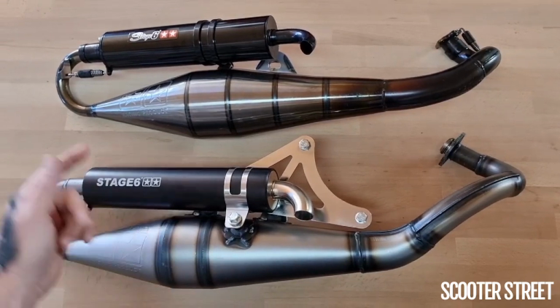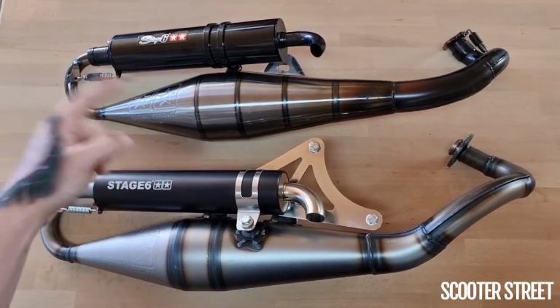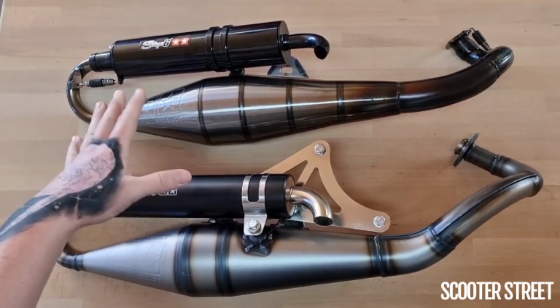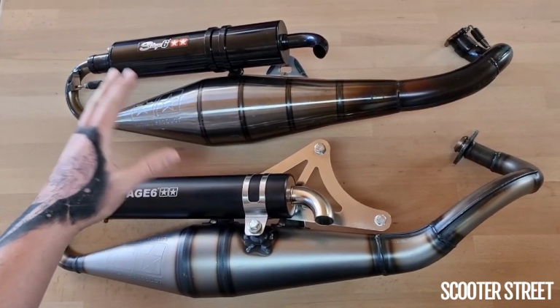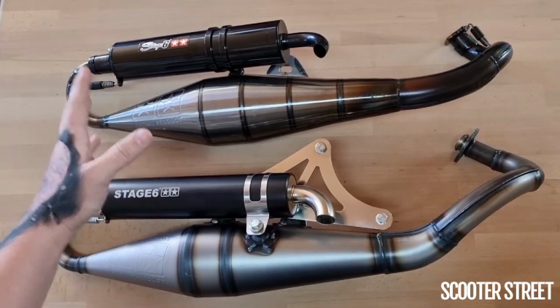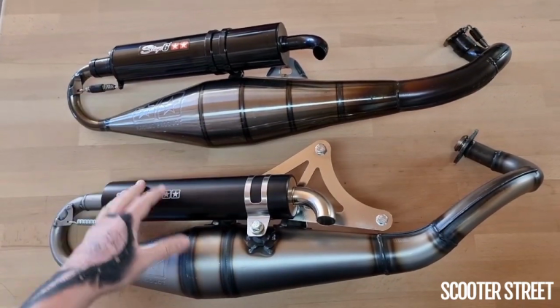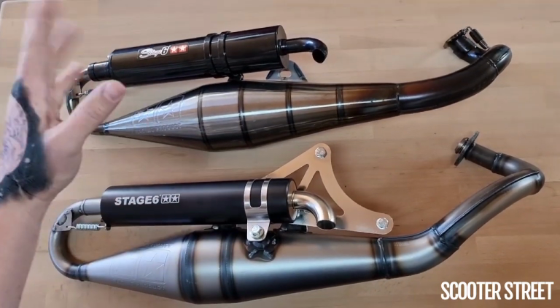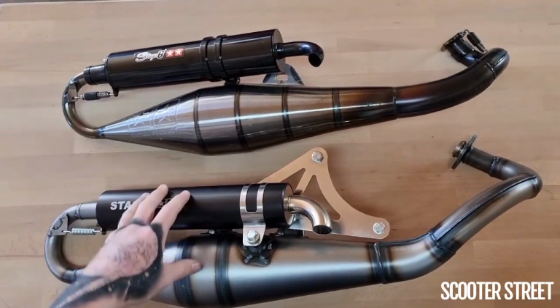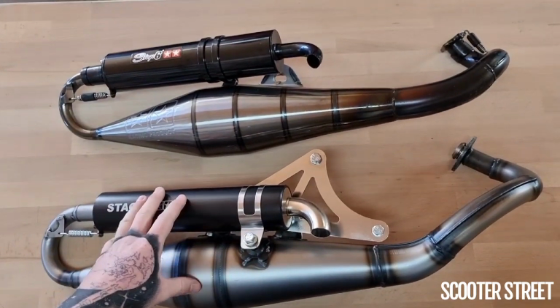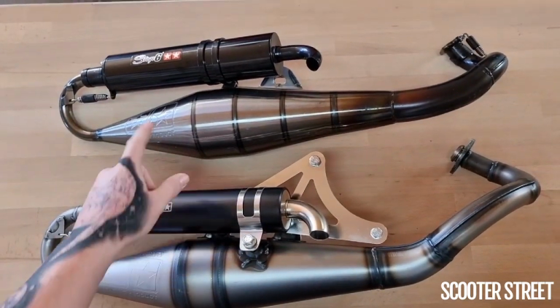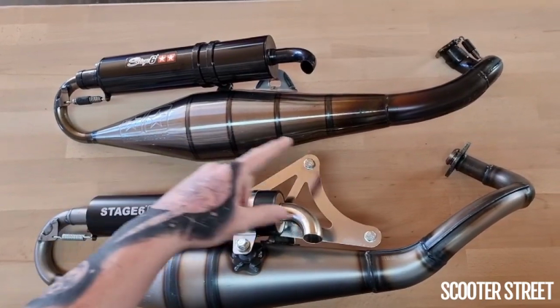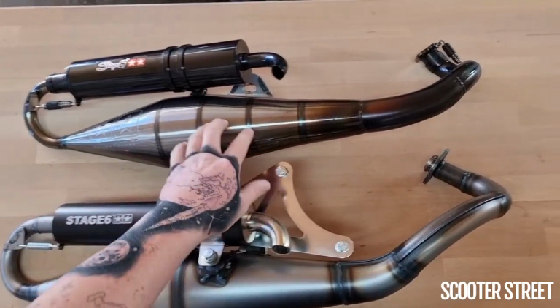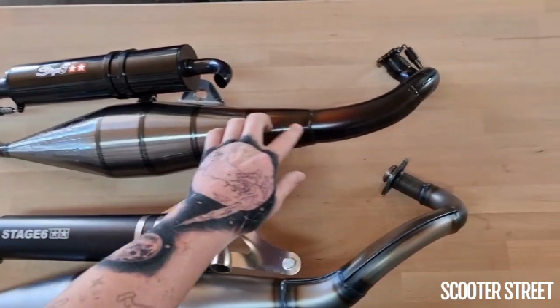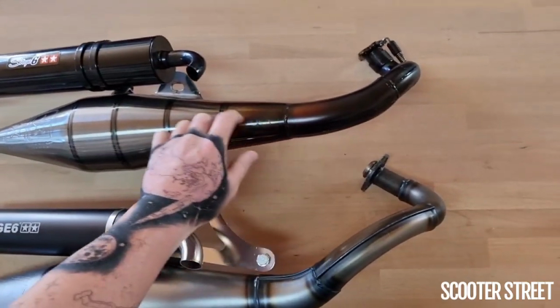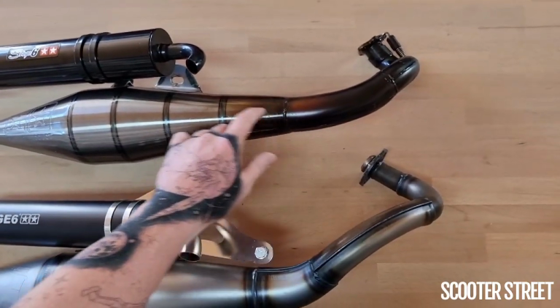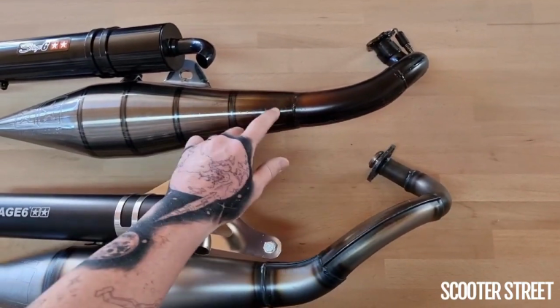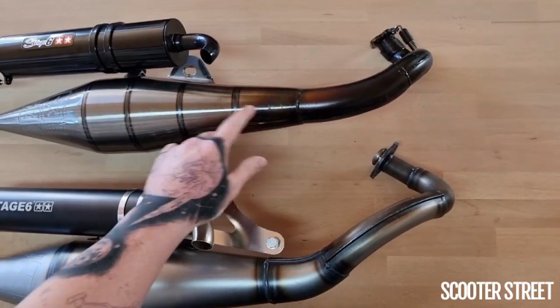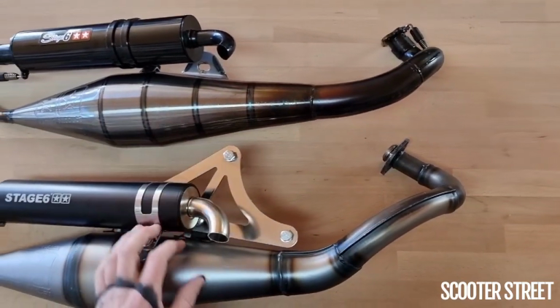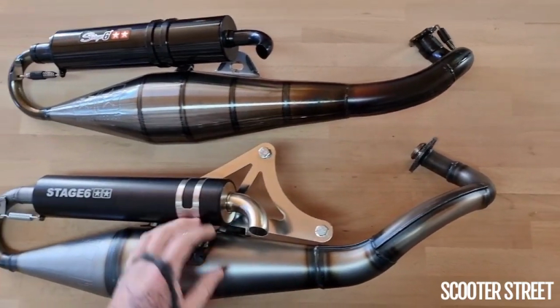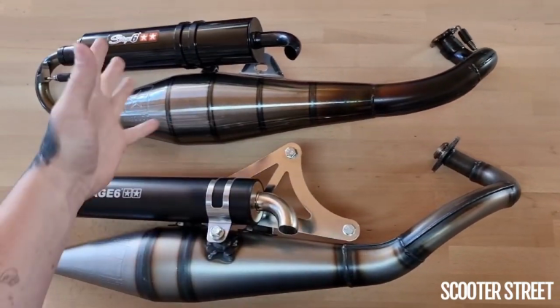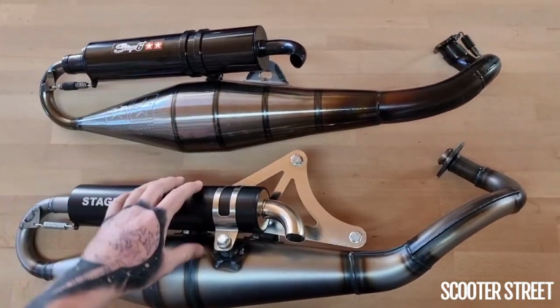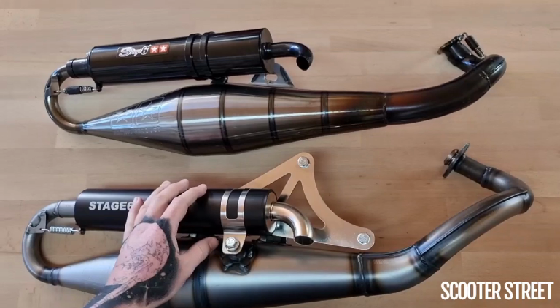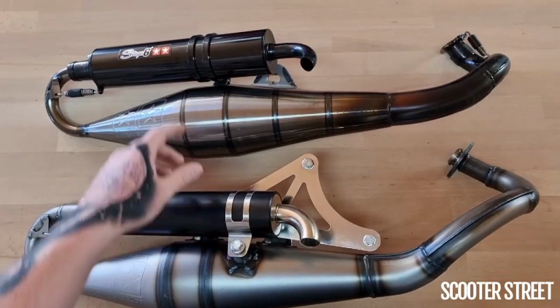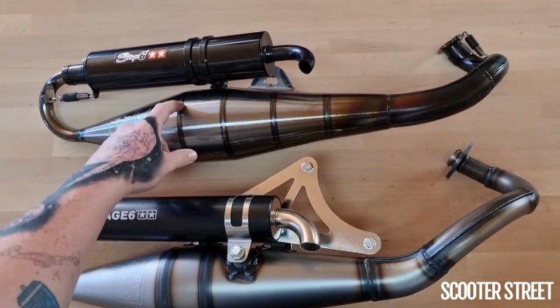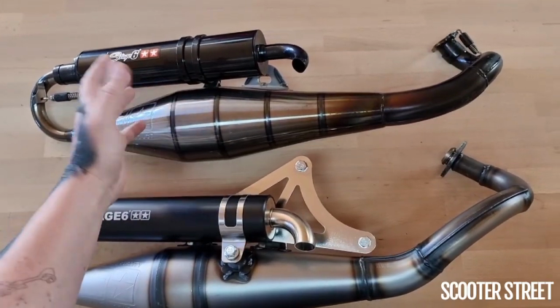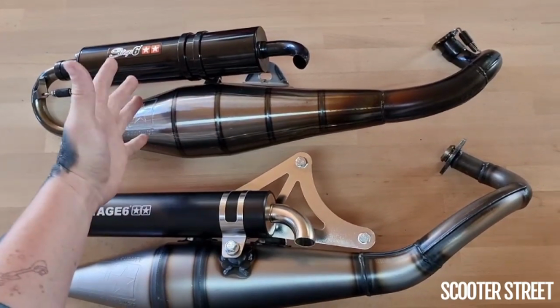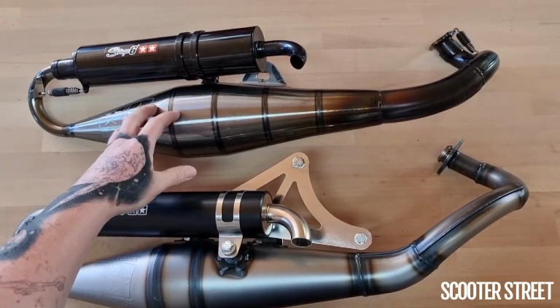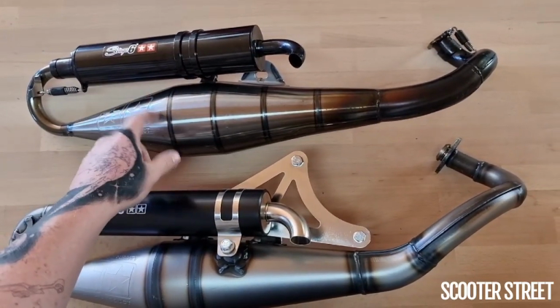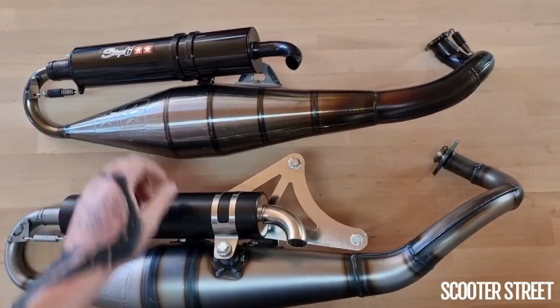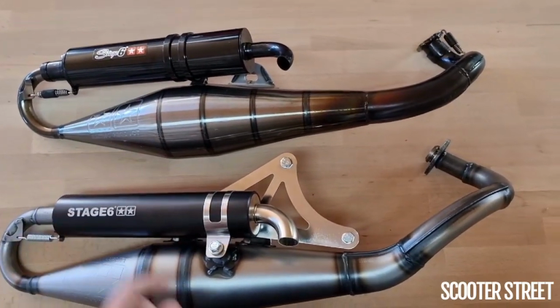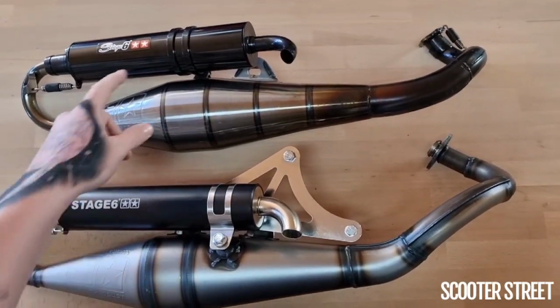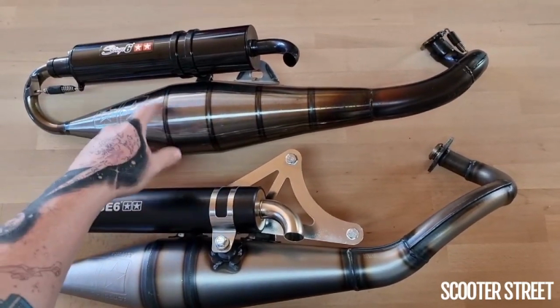Now obviously the Mk1 has been around for quite a while. This one here is obviously used — you can see the lacquer has been burnt a little bit. This is just one we had laying around at the time, because you can't get these anymore. They finished up a little while ago.